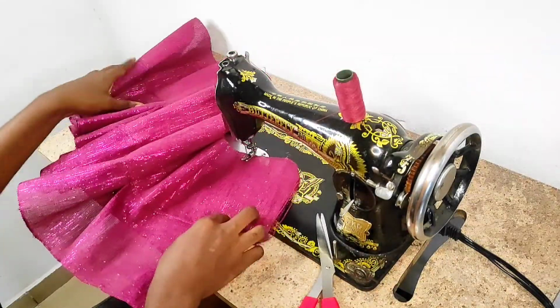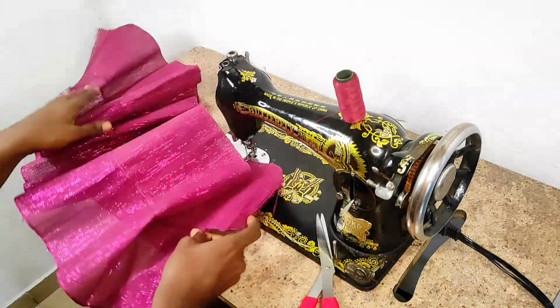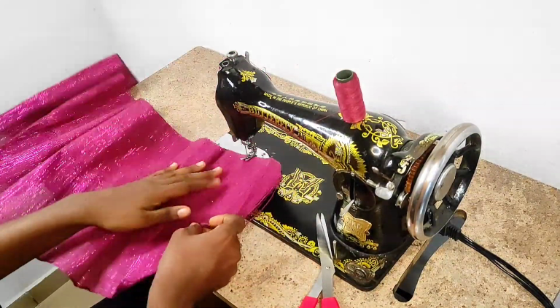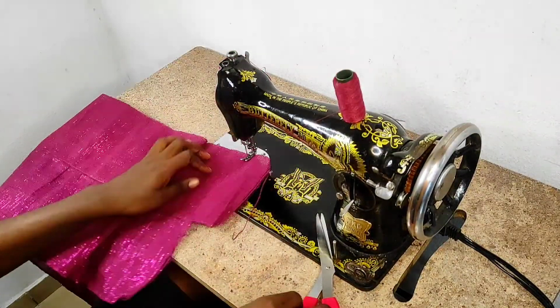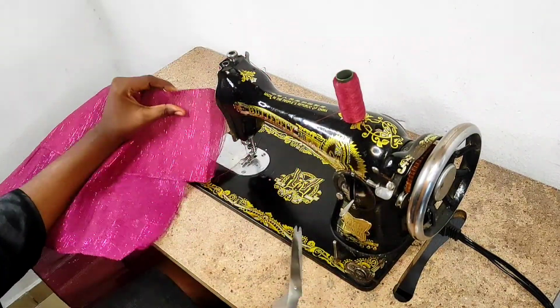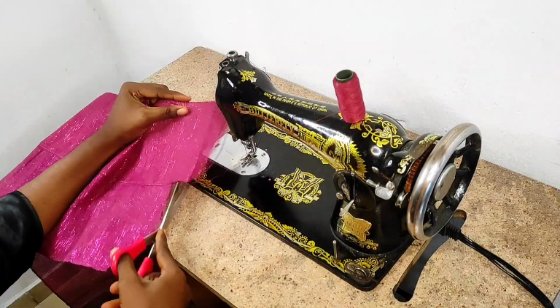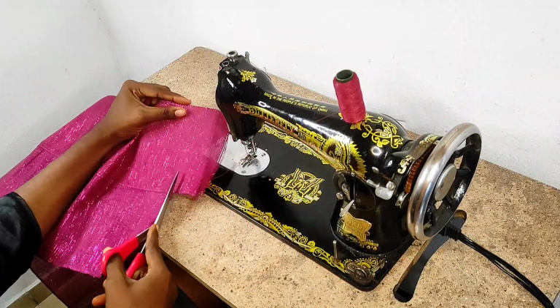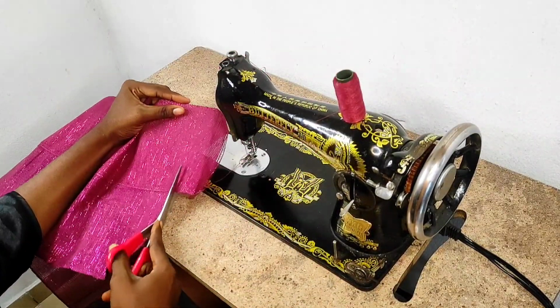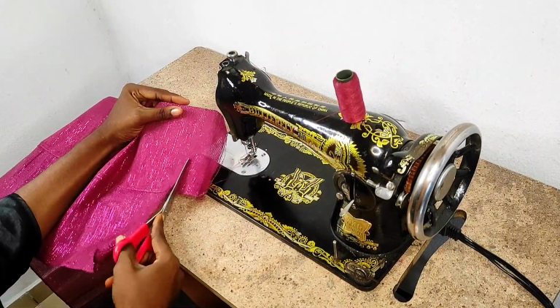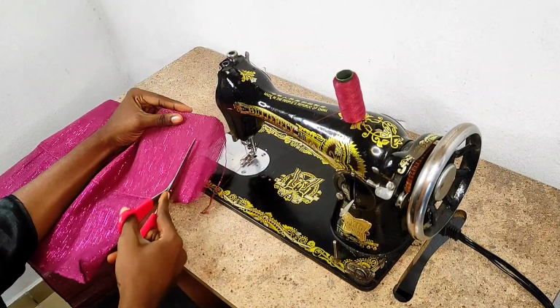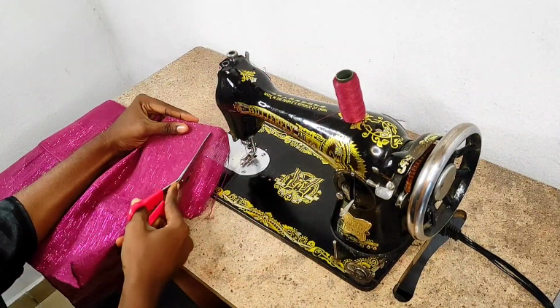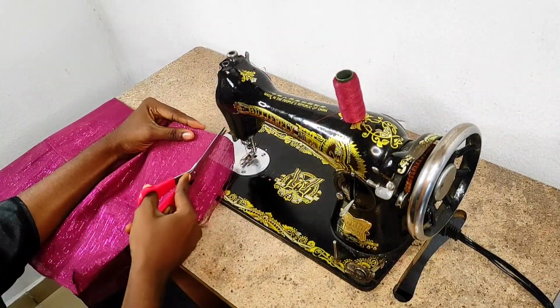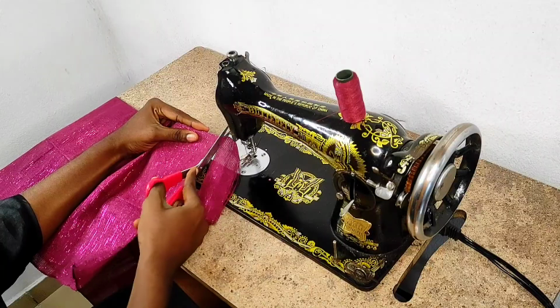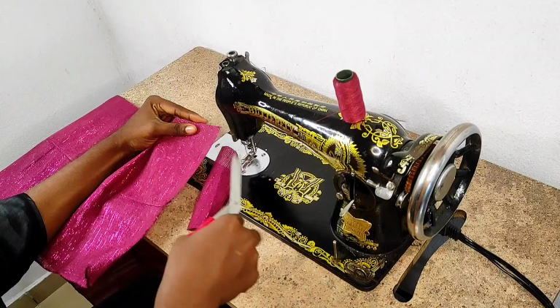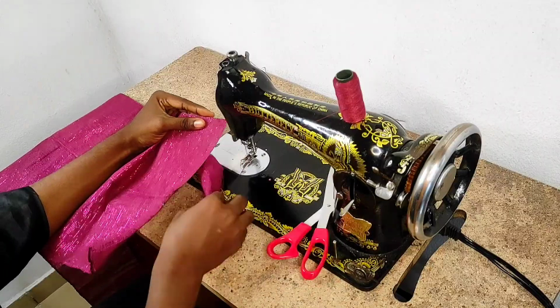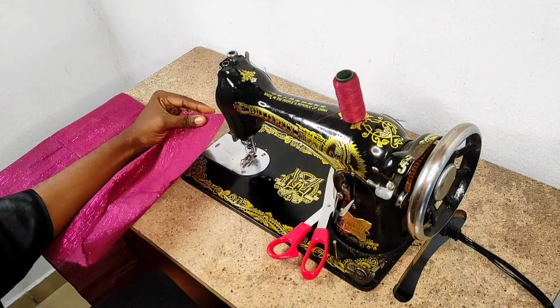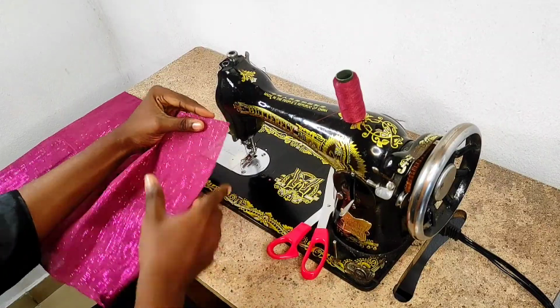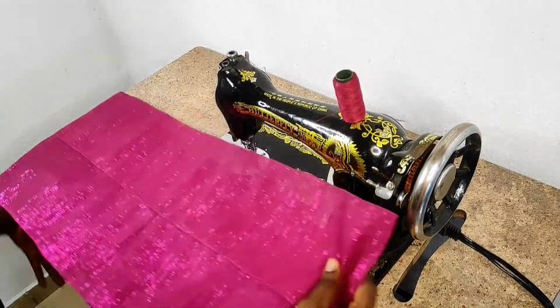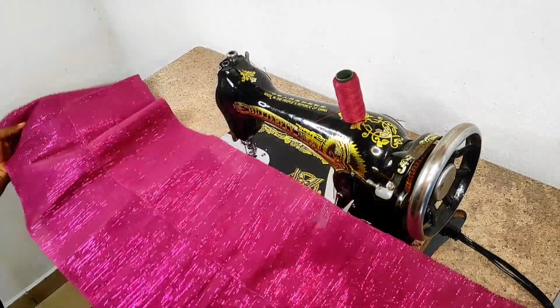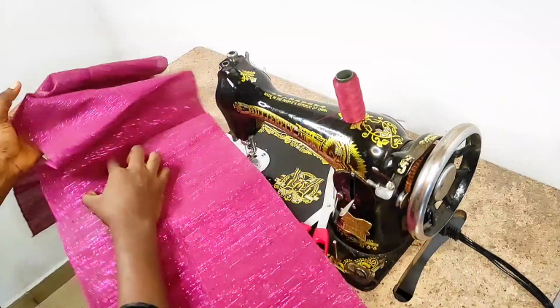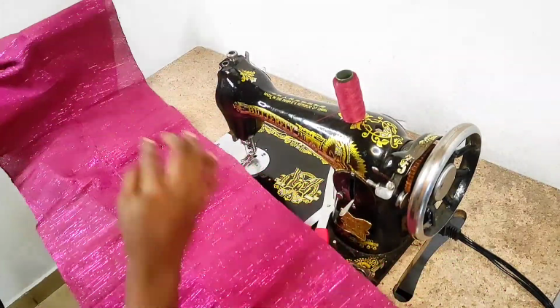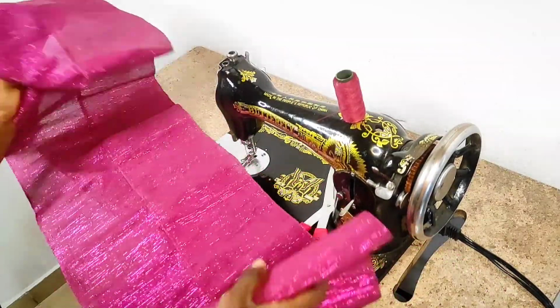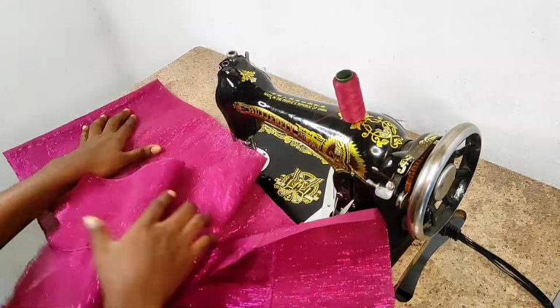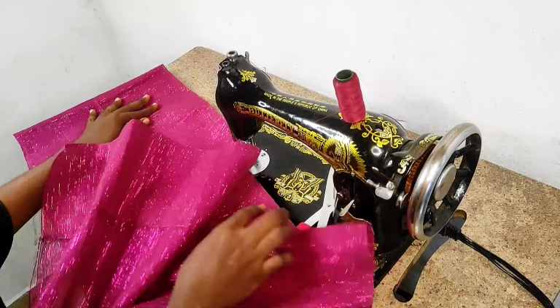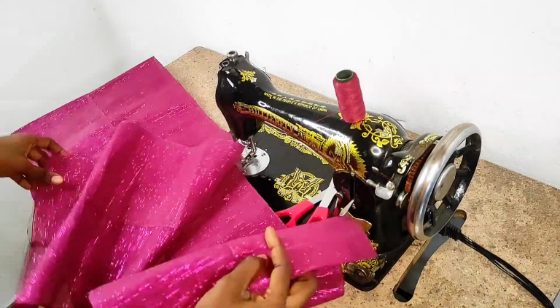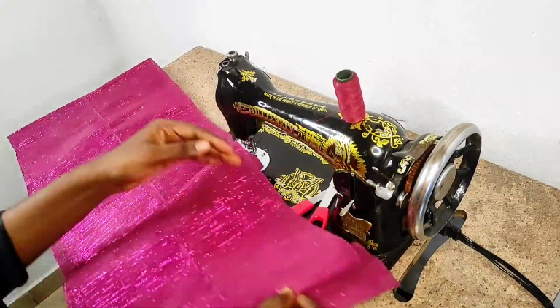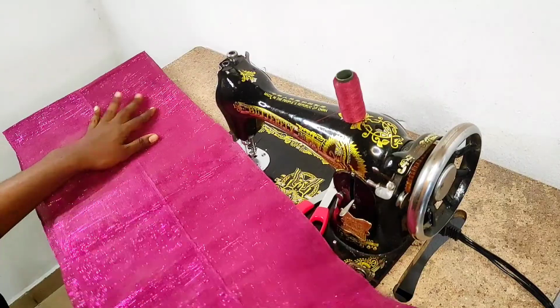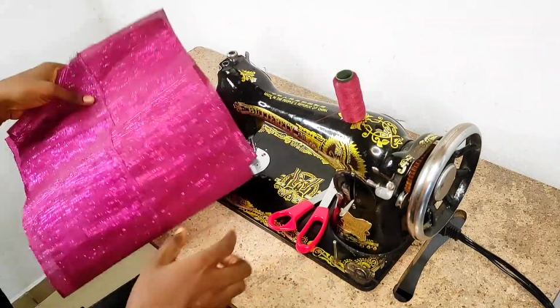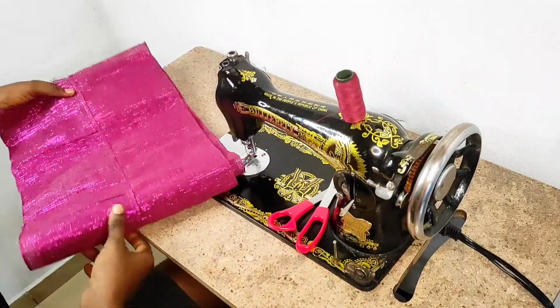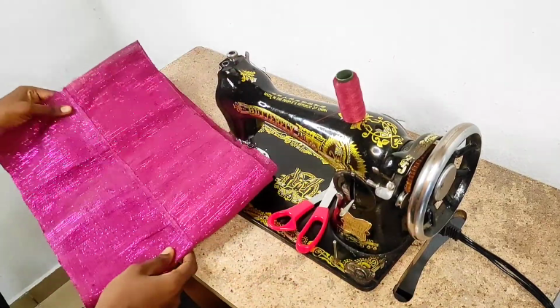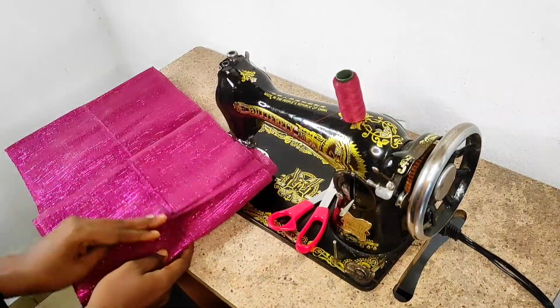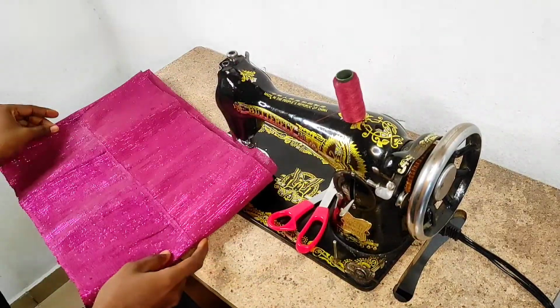I'm done sewing and you can see that the edge is uneven, so I just went to trim off the excess. The first set is ready, so we're moving on to the next set.